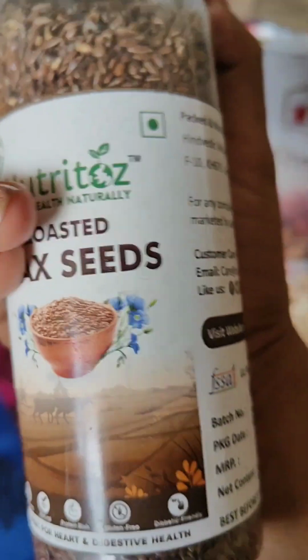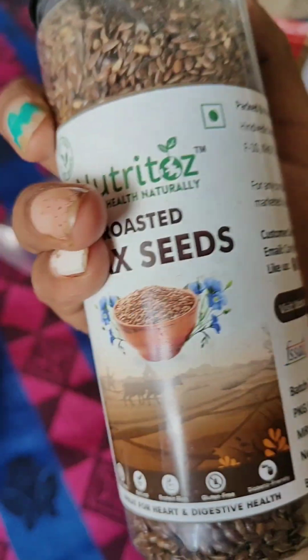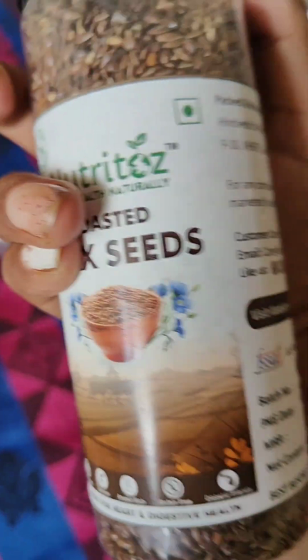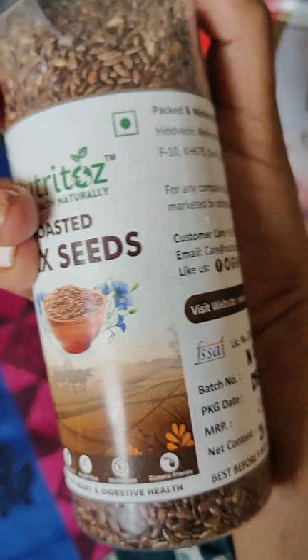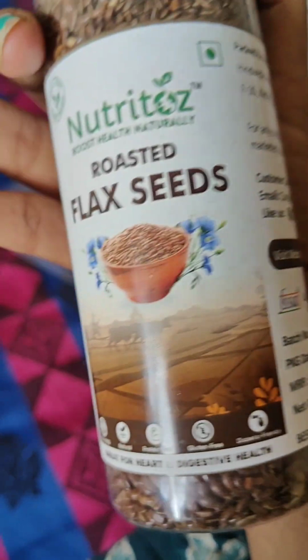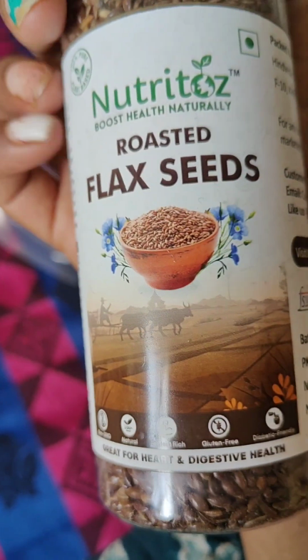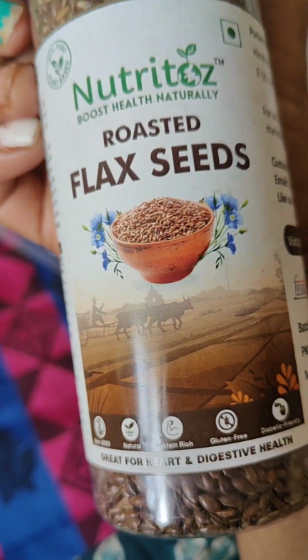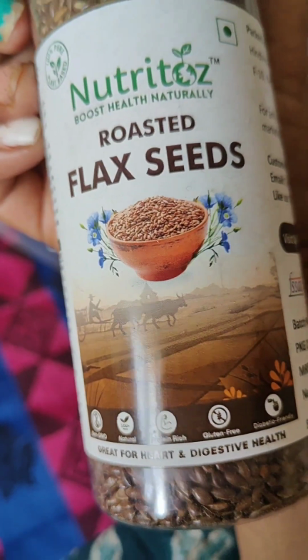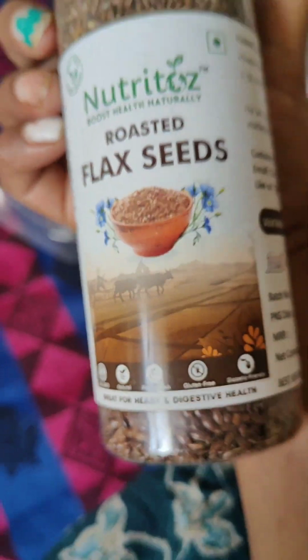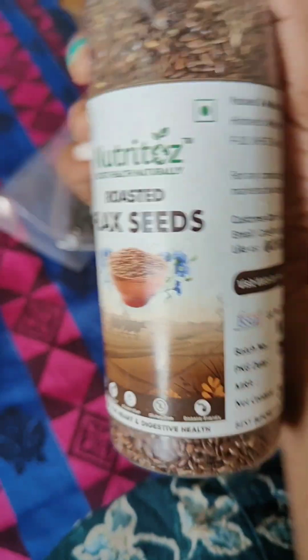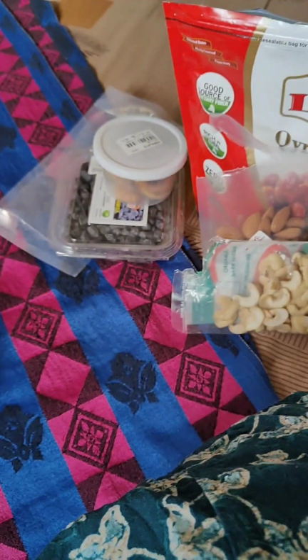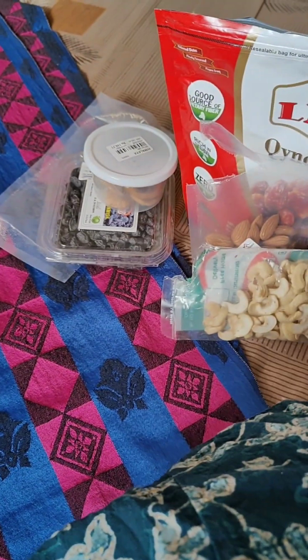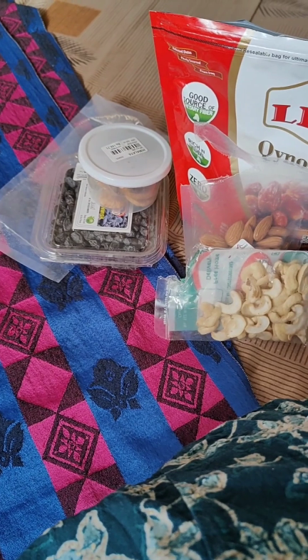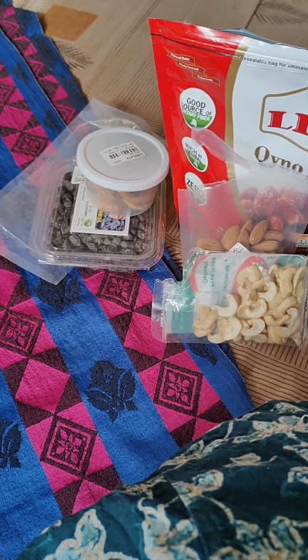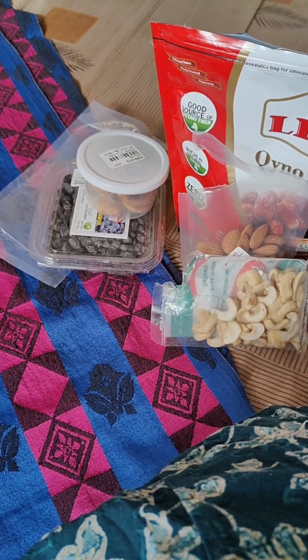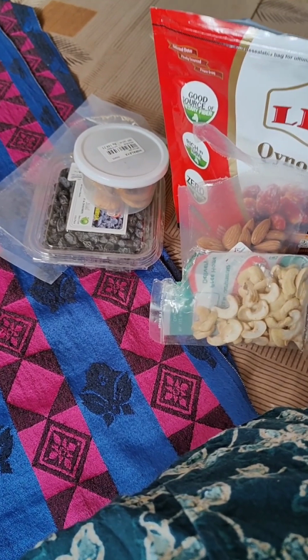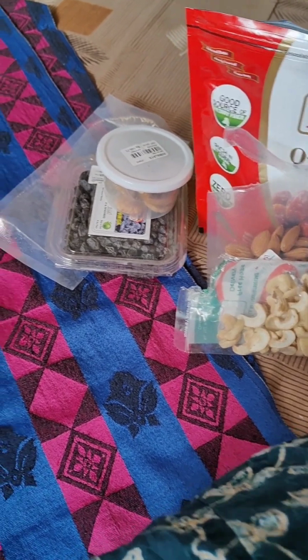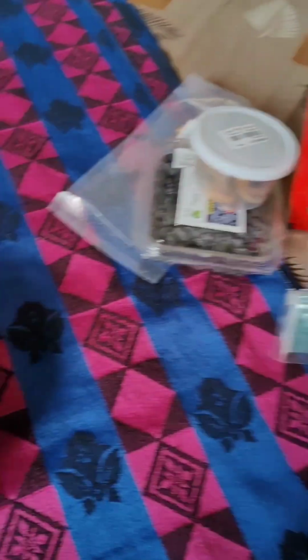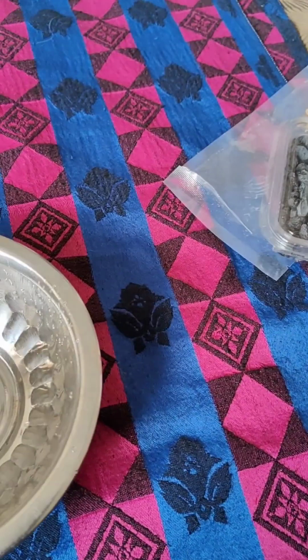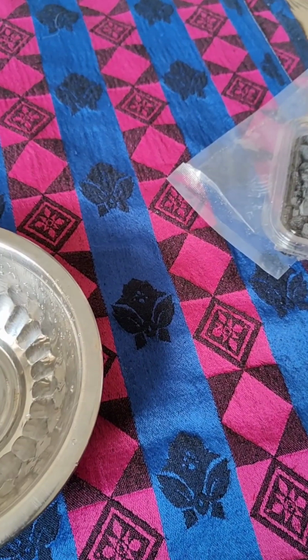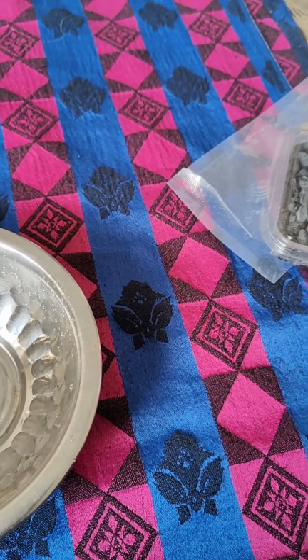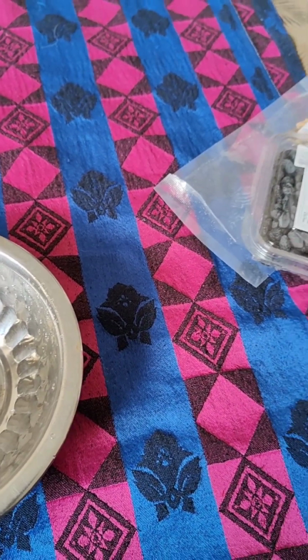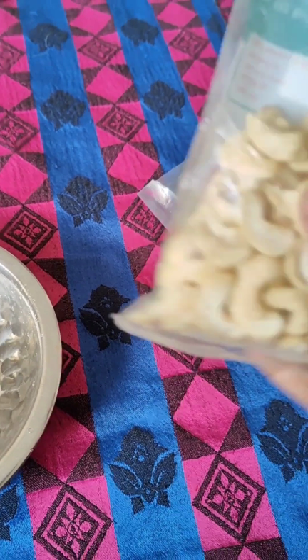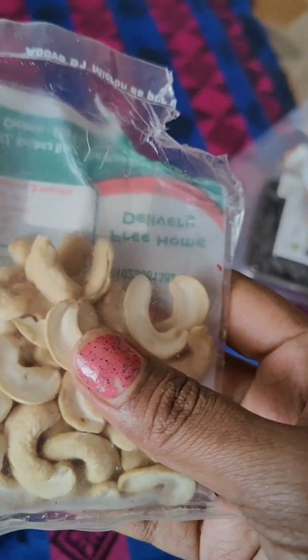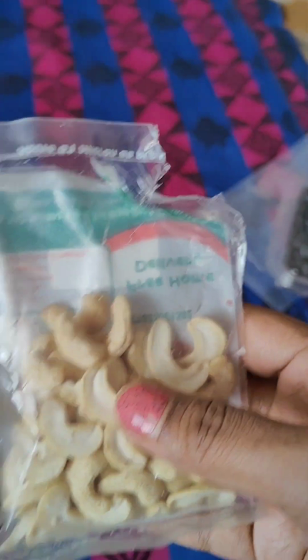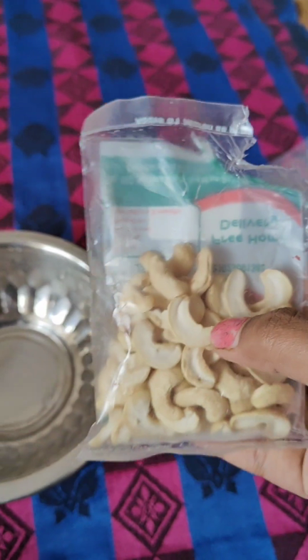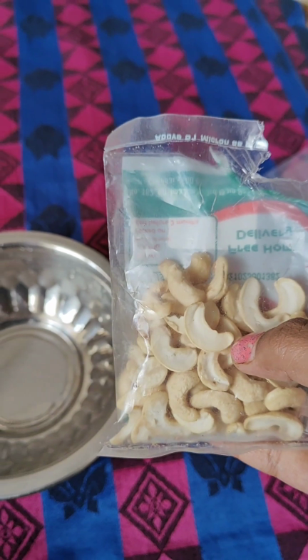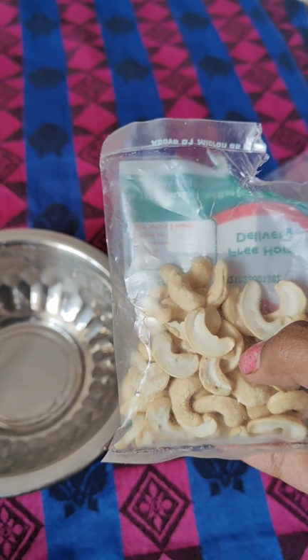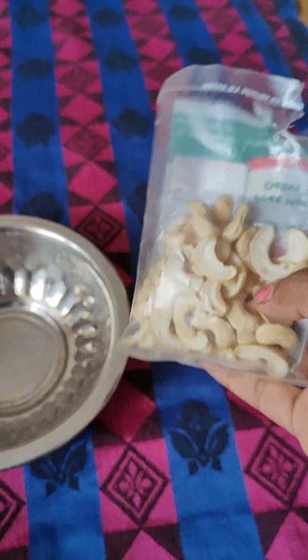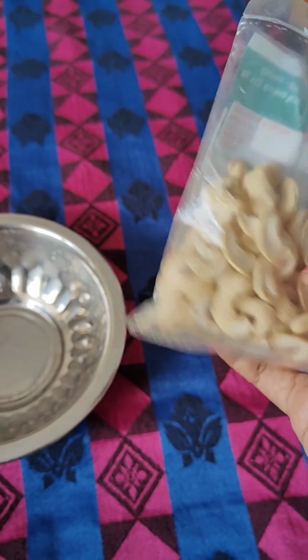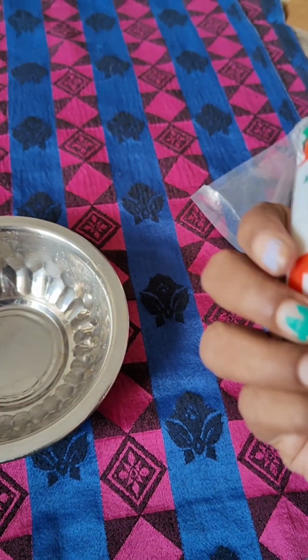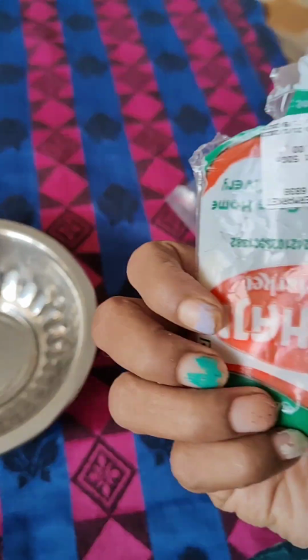This is flaxseed. We have roasted flaxseed — it is a bit better. If you do normal flaxseed, we will roast it. Then we have cashew nuts.